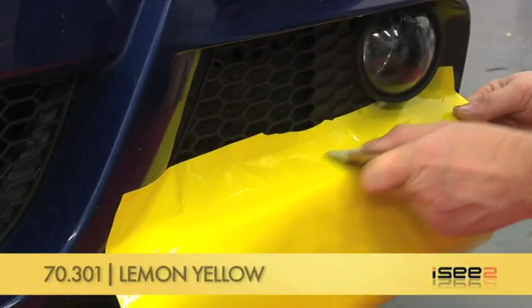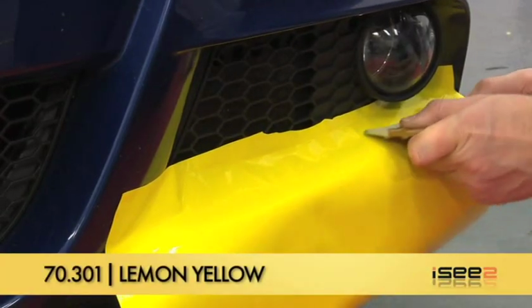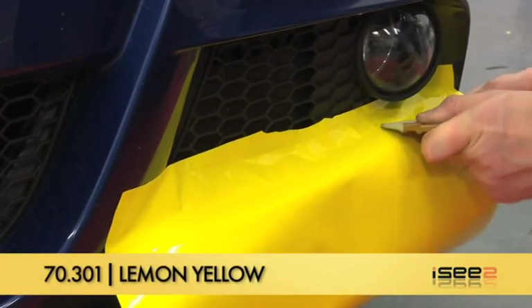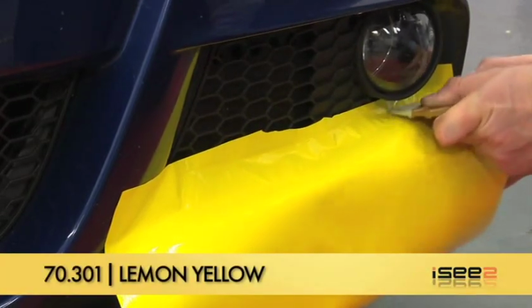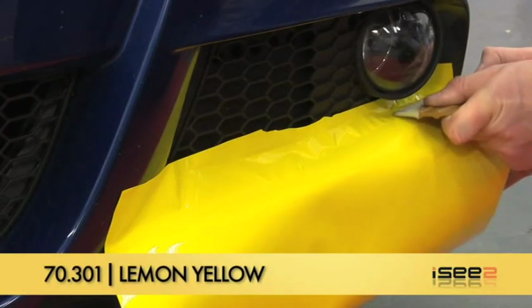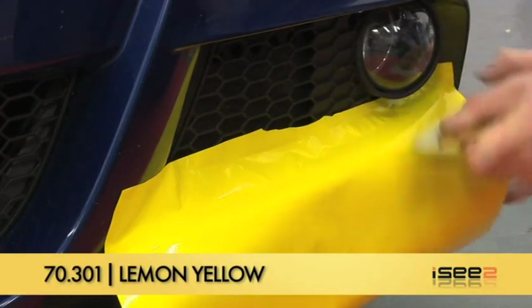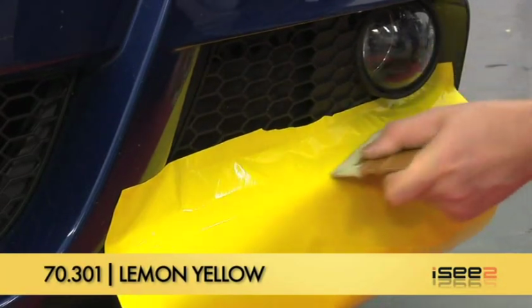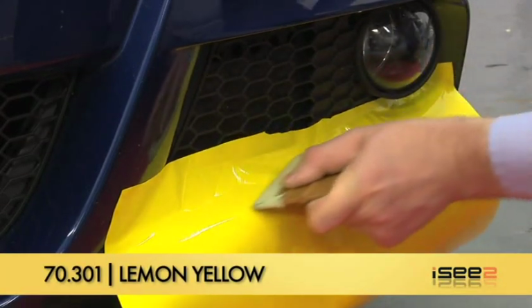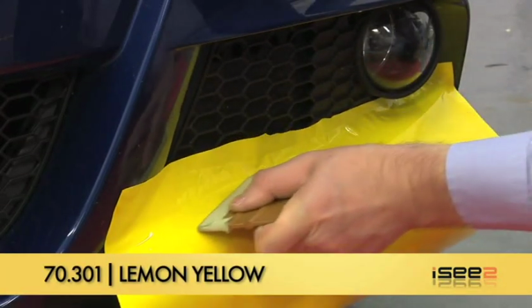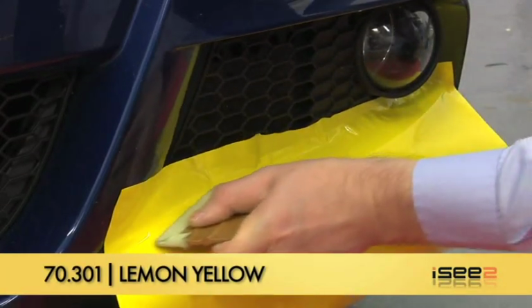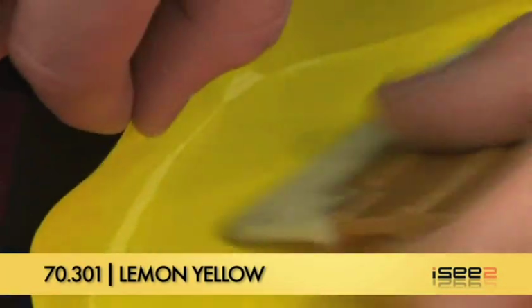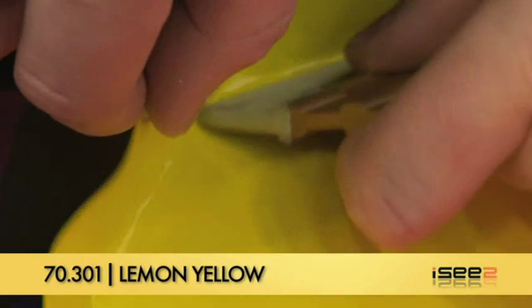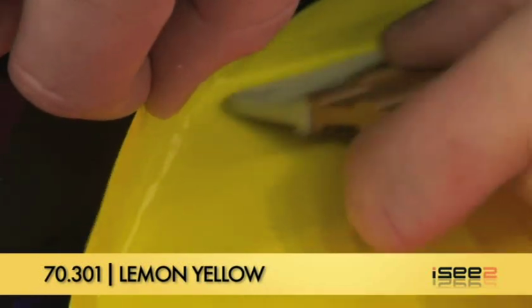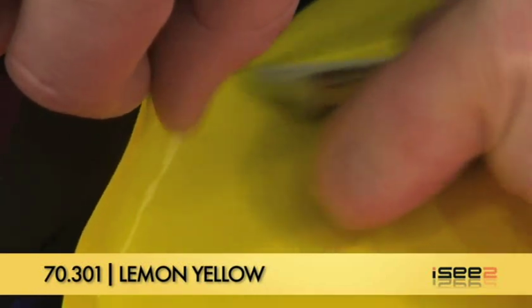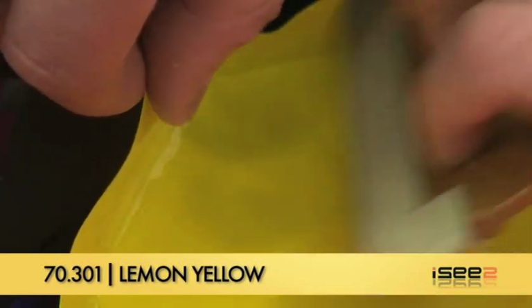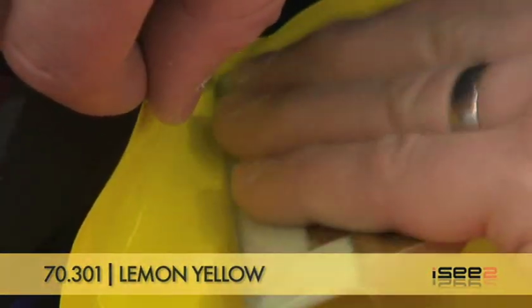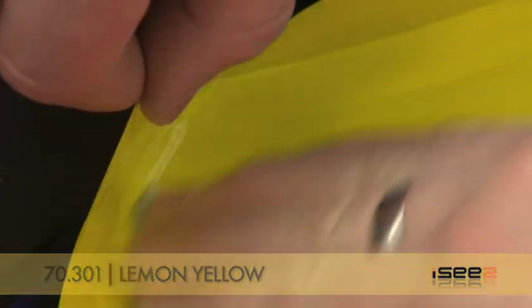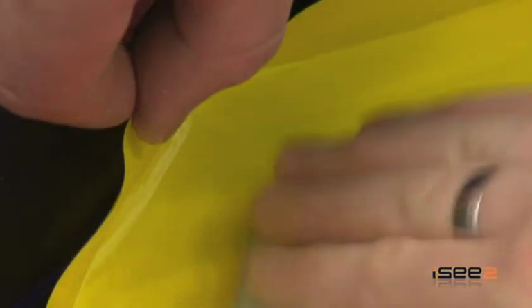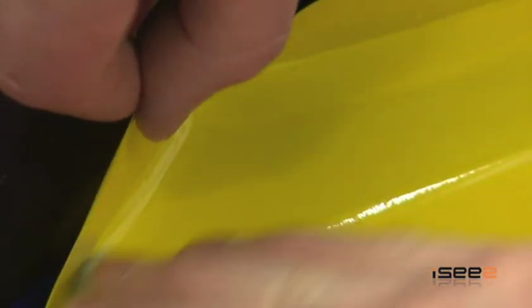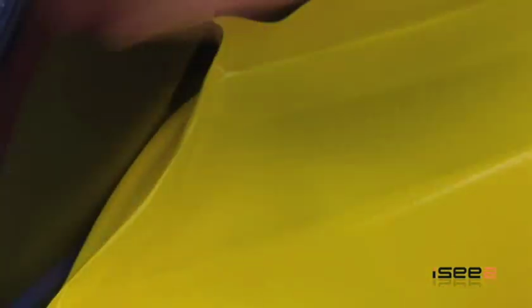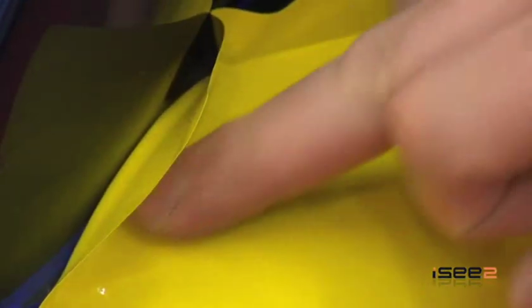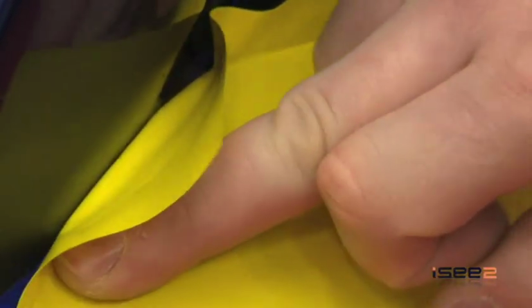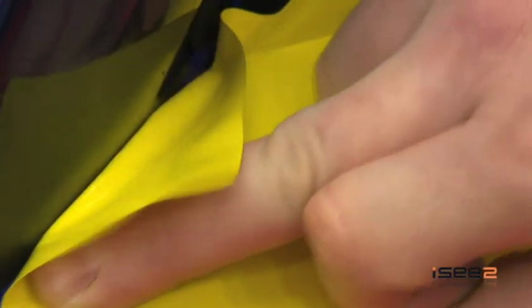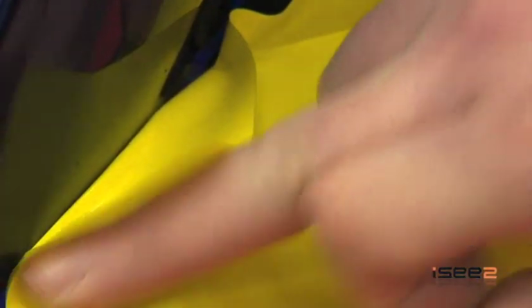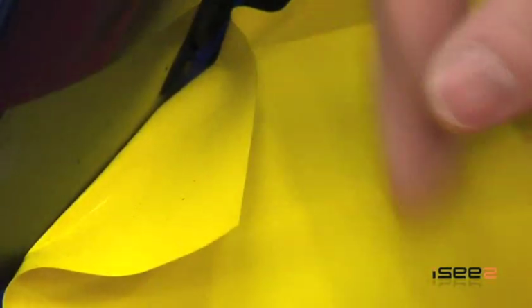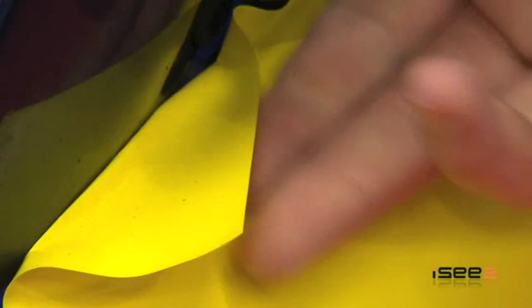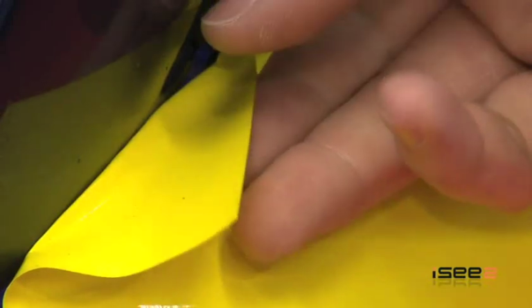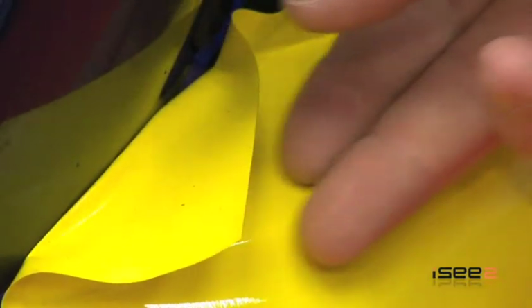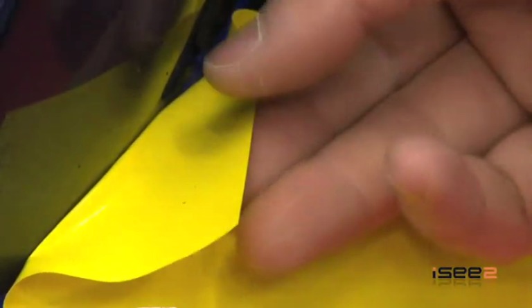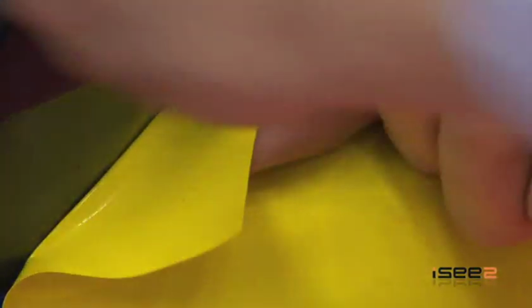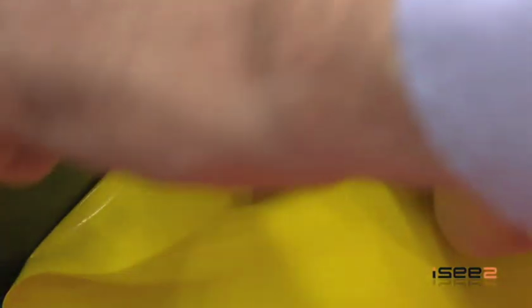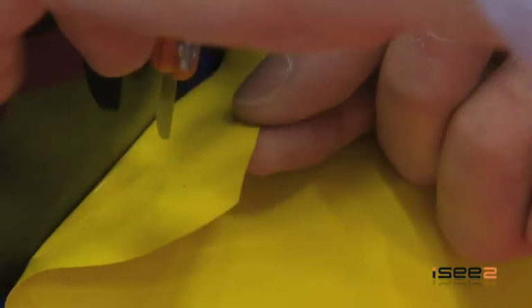Here we're using the Total Wrap Gloss Series 70.301 Lemon Yellow Vinyl. The 100 micron thickness offers excellent cutting and weeding properties.